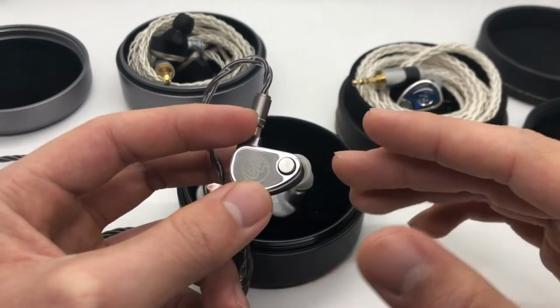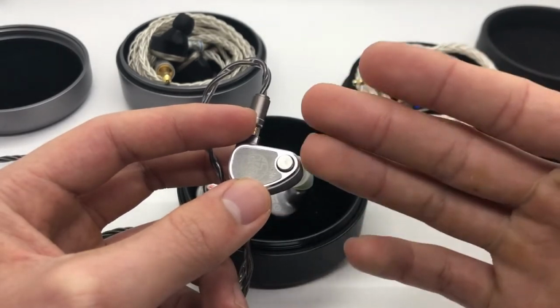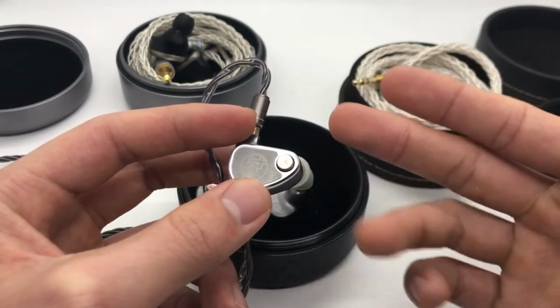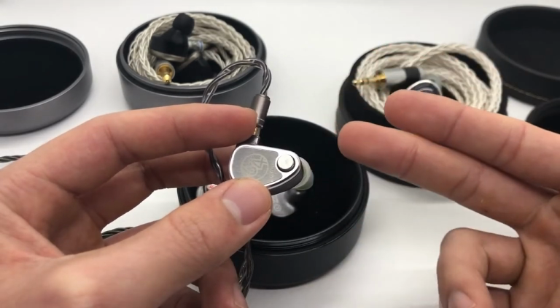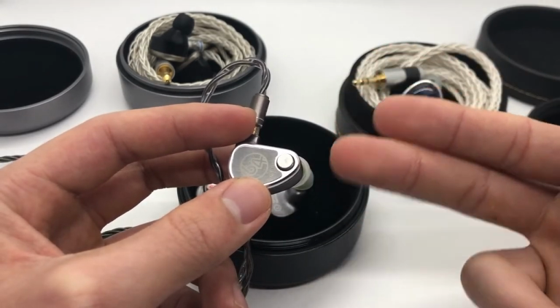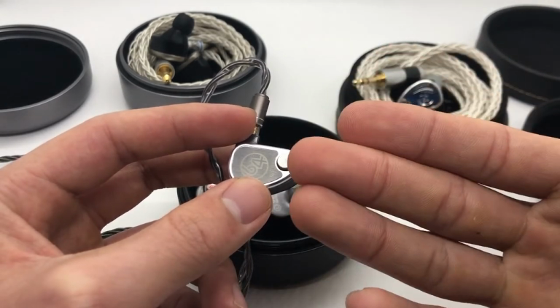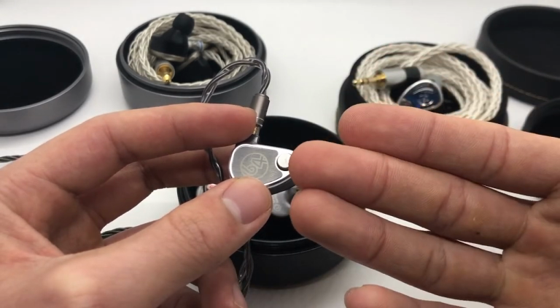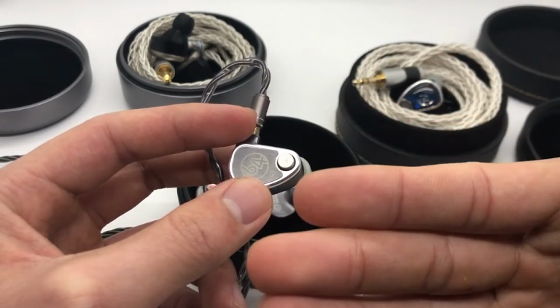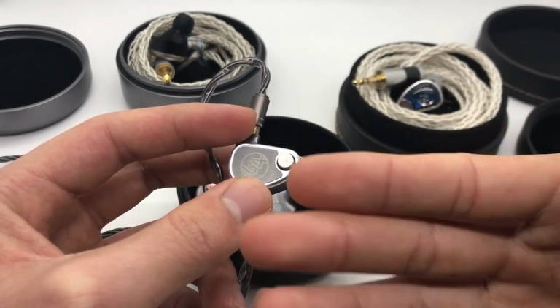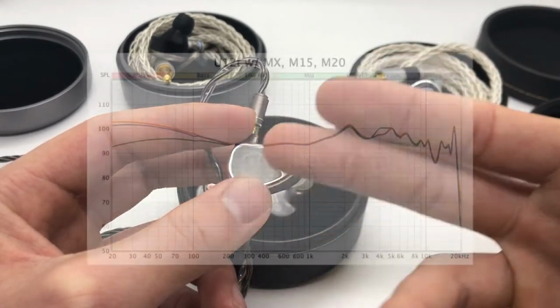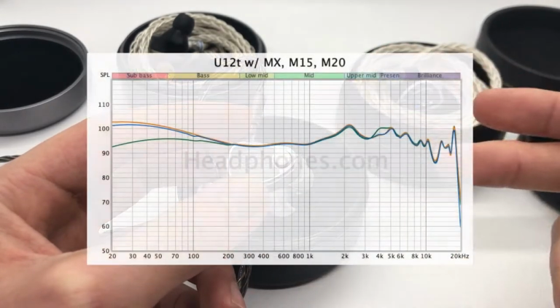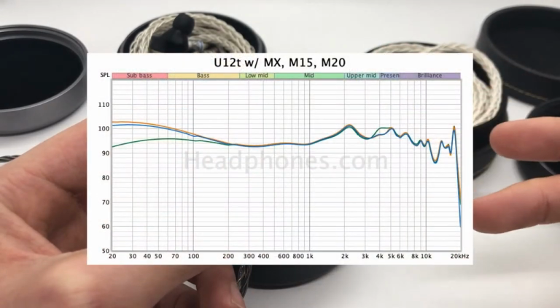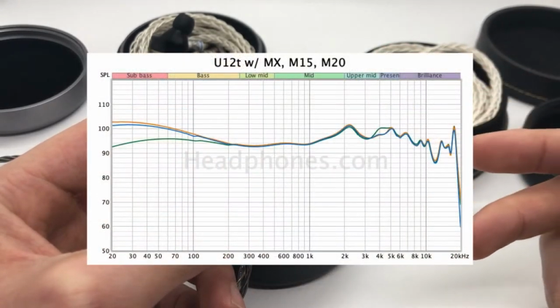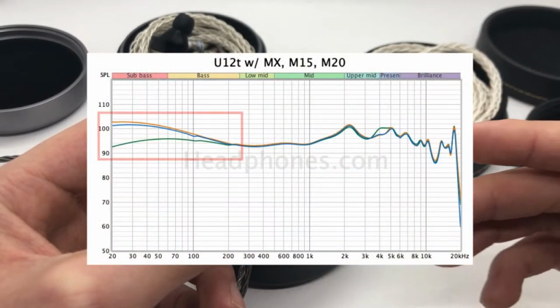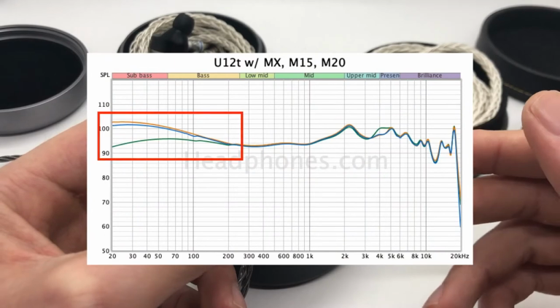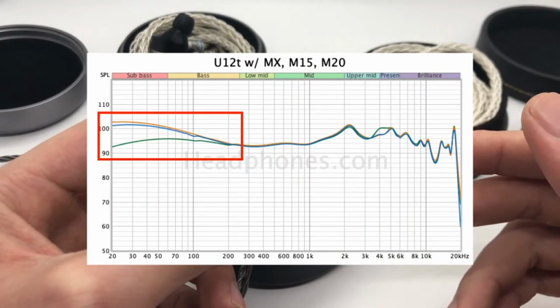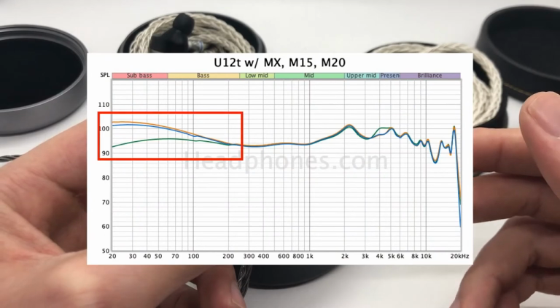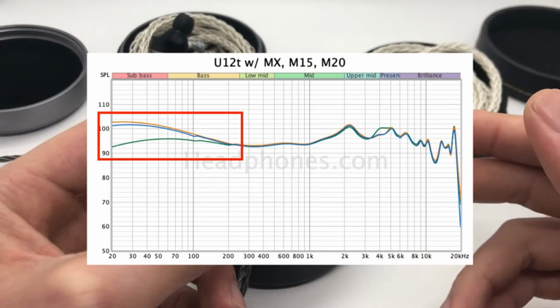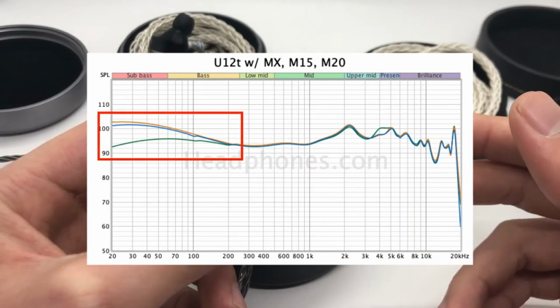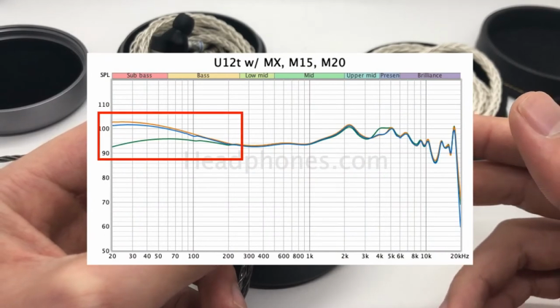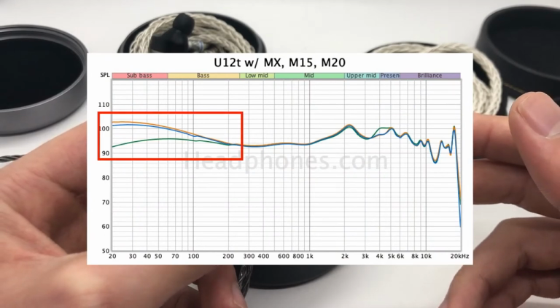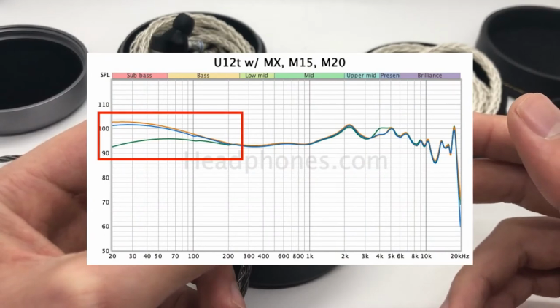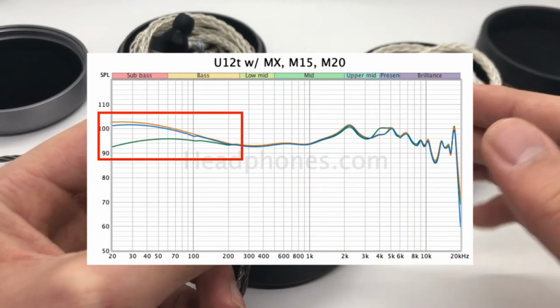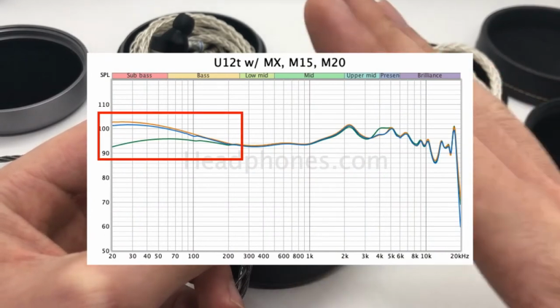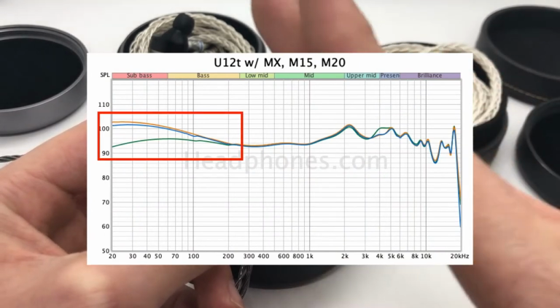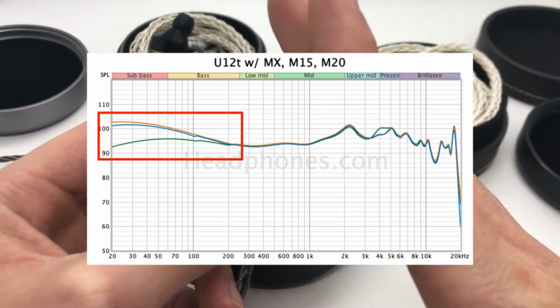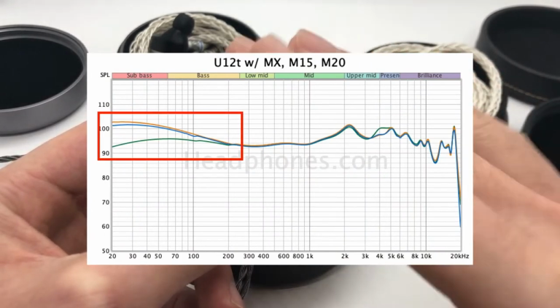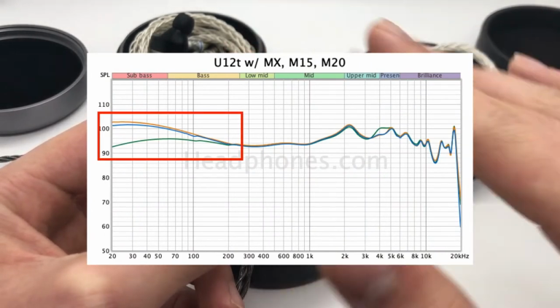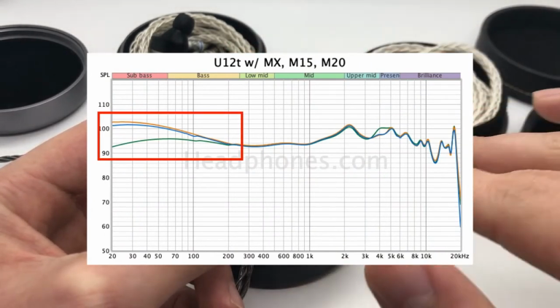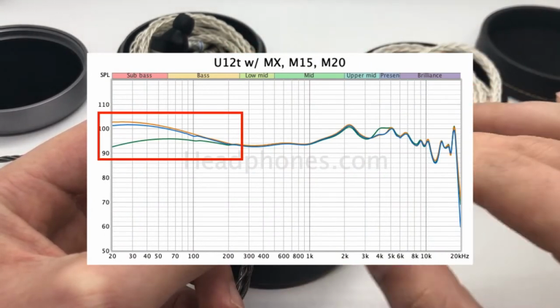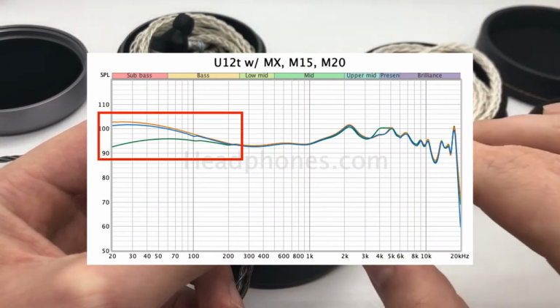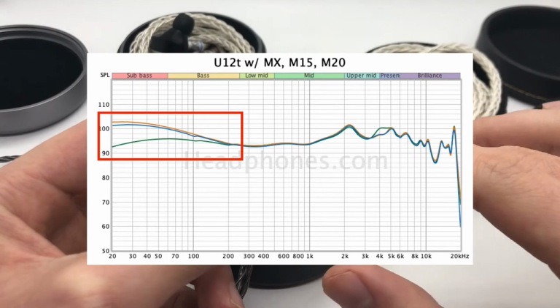Talking about the frequency response itself, the sub-bass shelf levels off really nicely at 200 Hz, so it's almost all sub-bass oriented, and none of it is going to bleed into the mid-range.